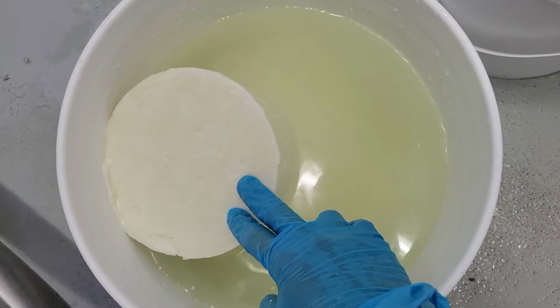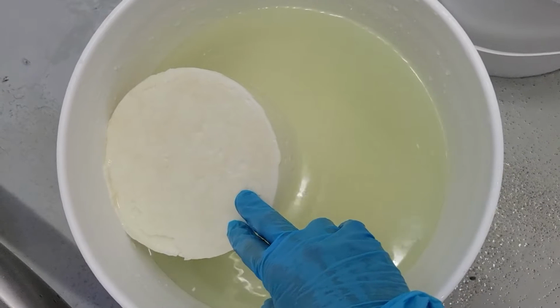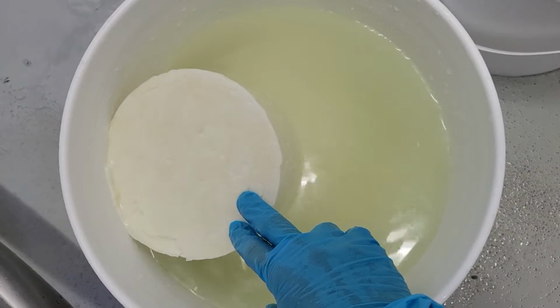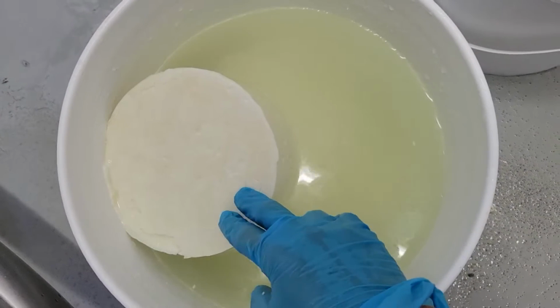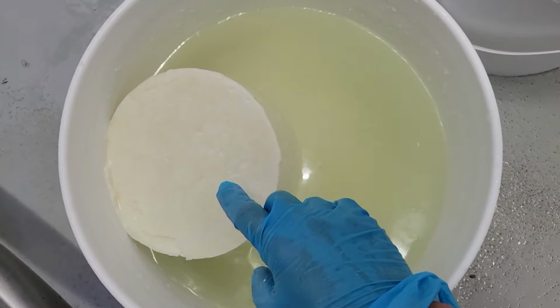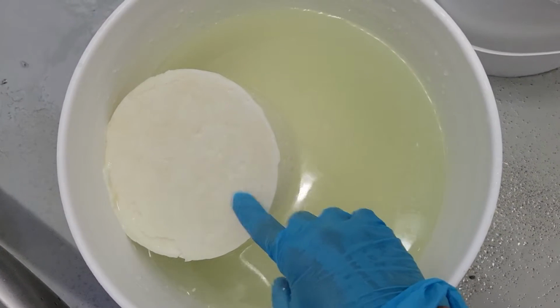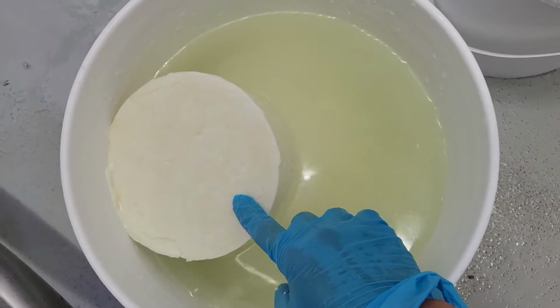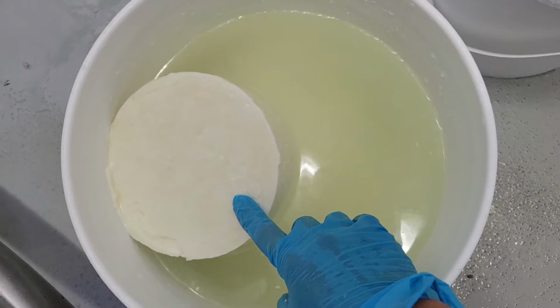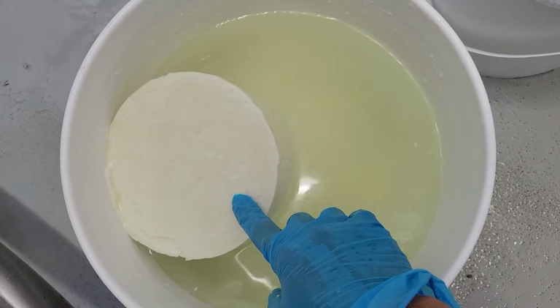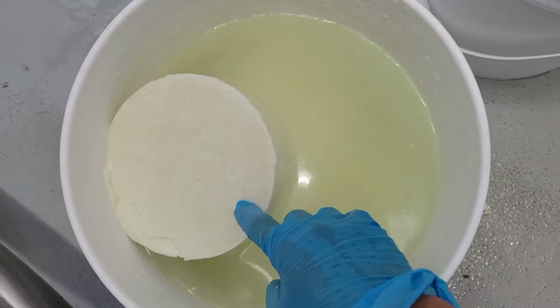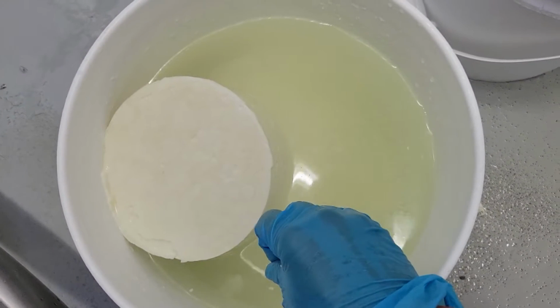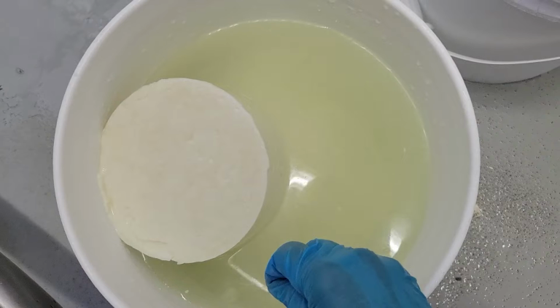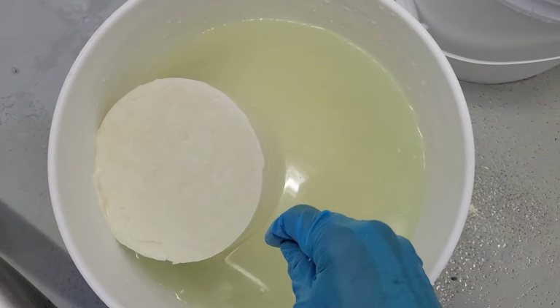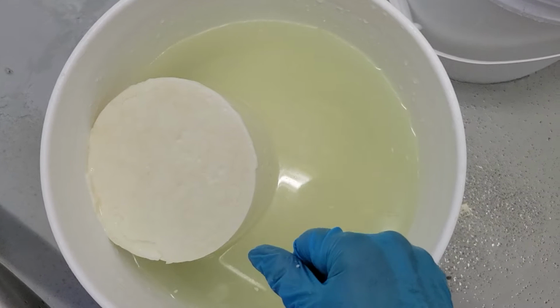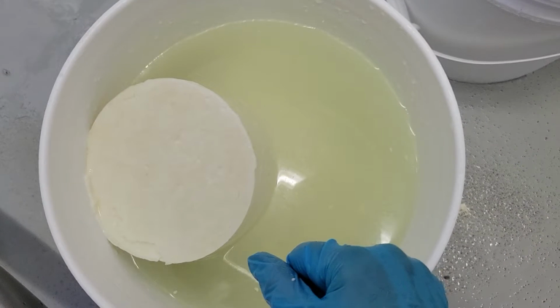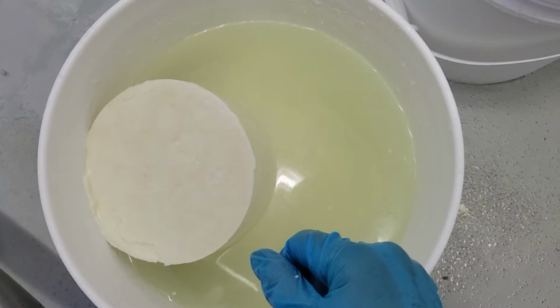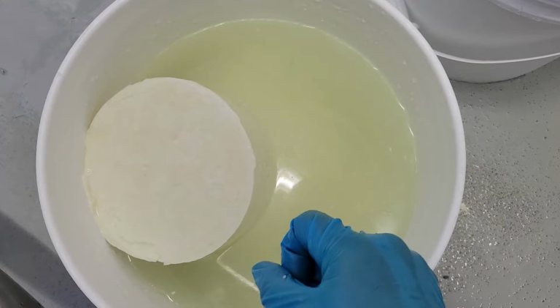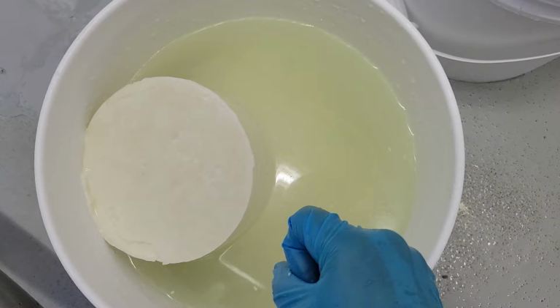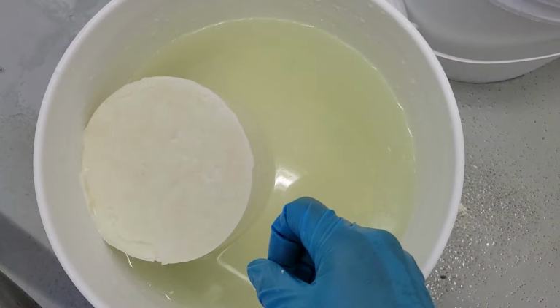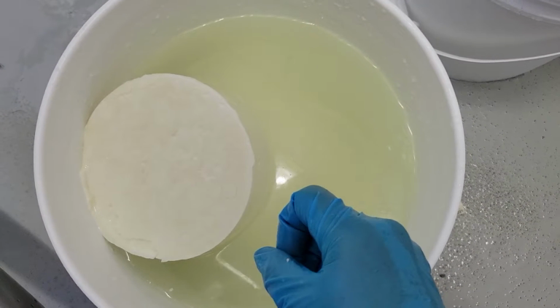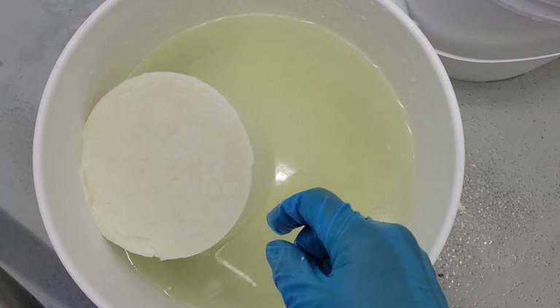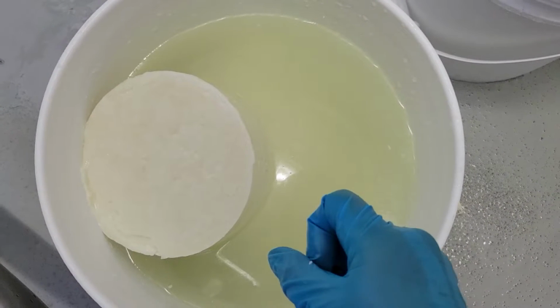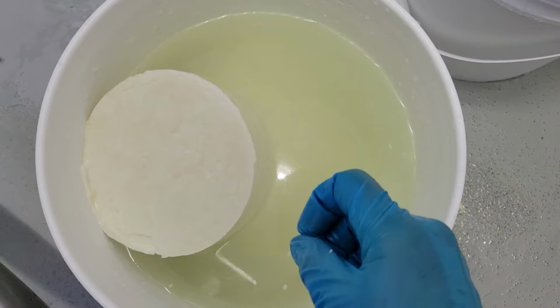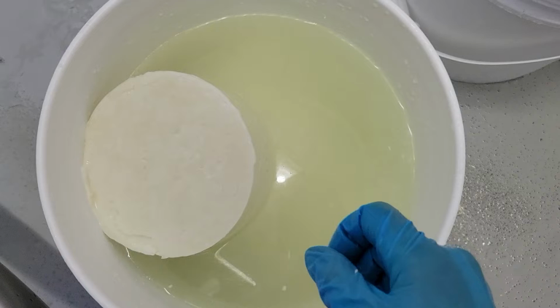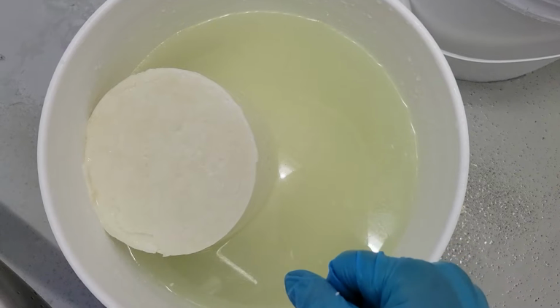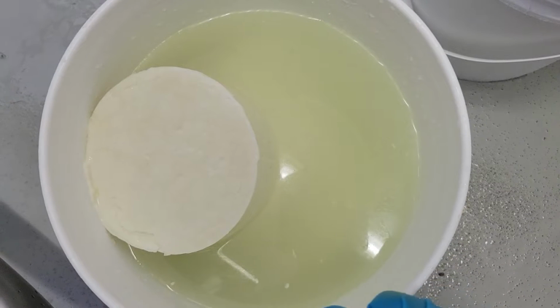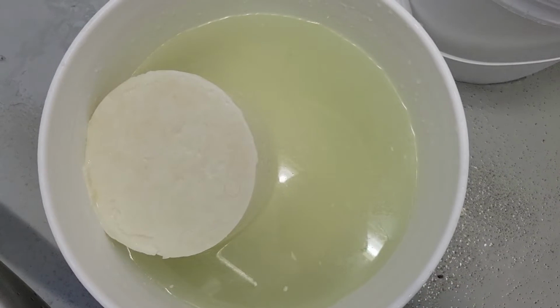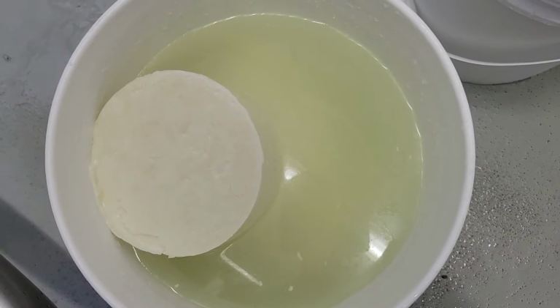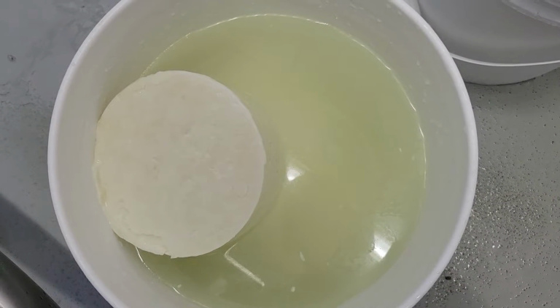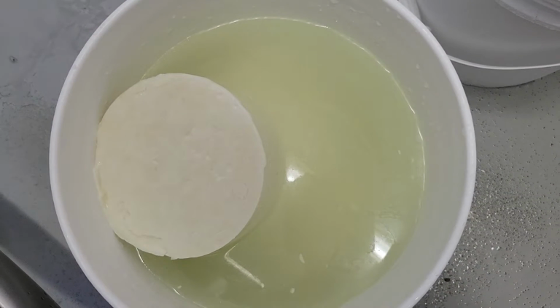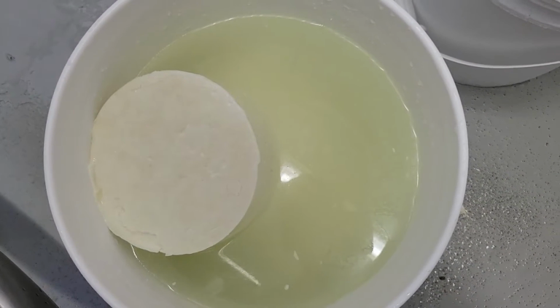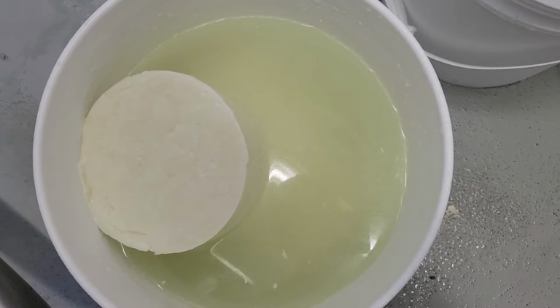So it's going to sit in here, and then after that I'm going to take it out and set it to dry, and then it'll go into a little aging room where it will age — for this one, less than two months — so it's going to be ready fairly quickly, and I'm excited for everyone to try it.